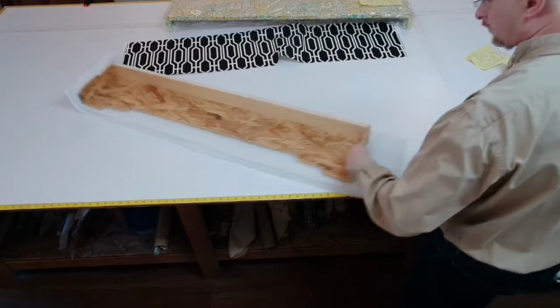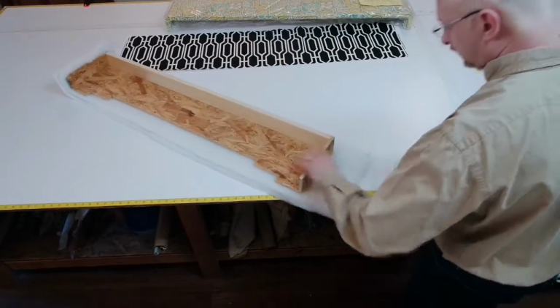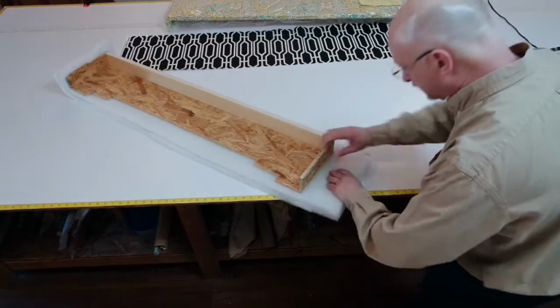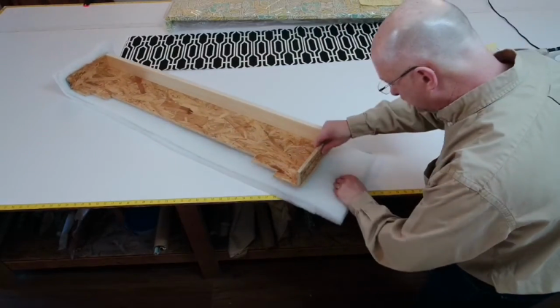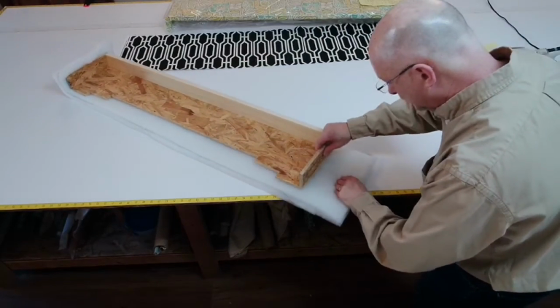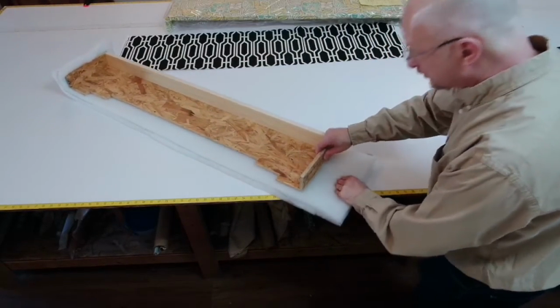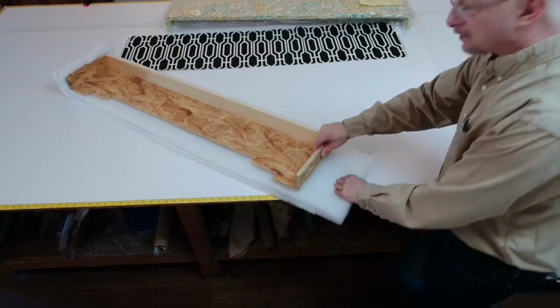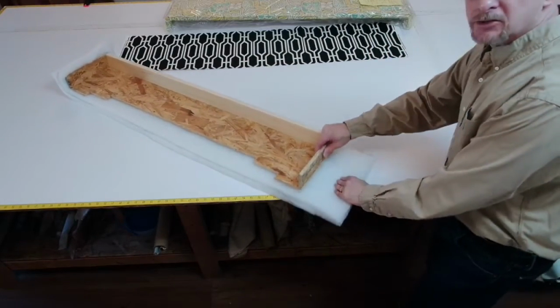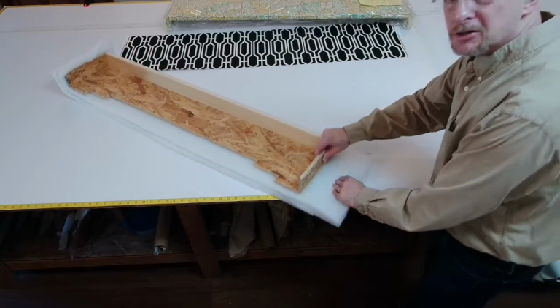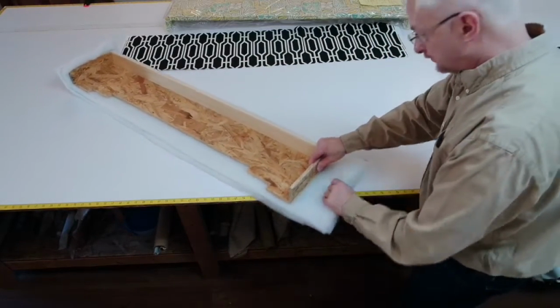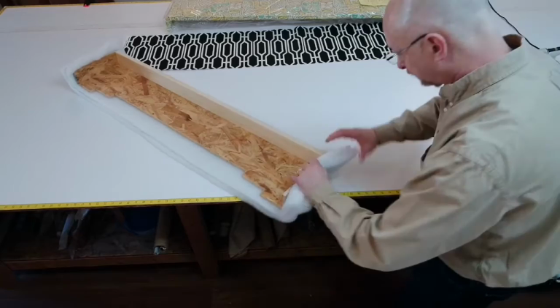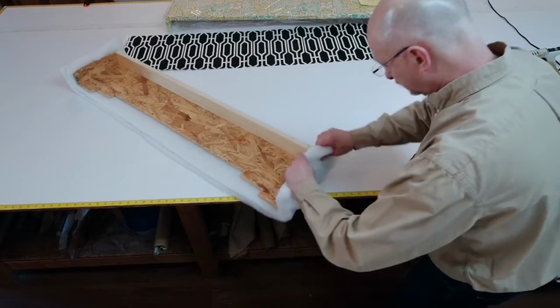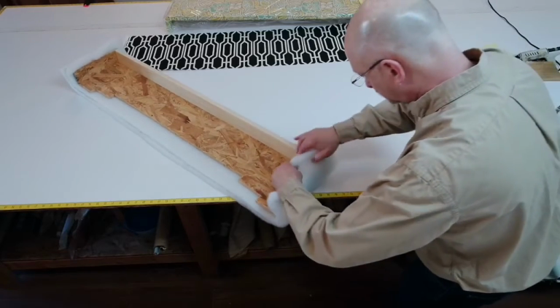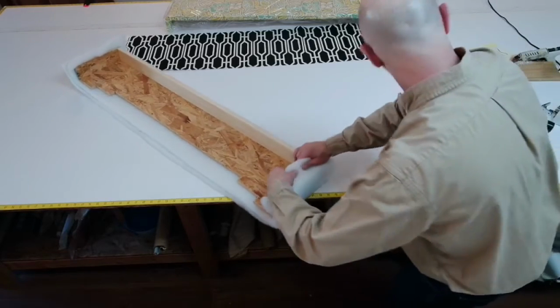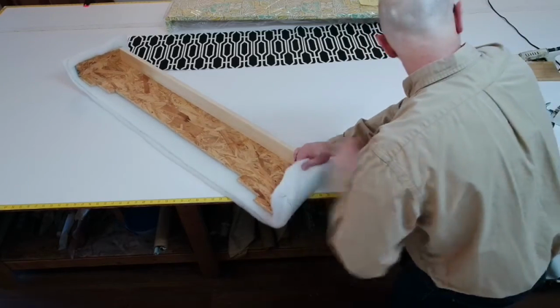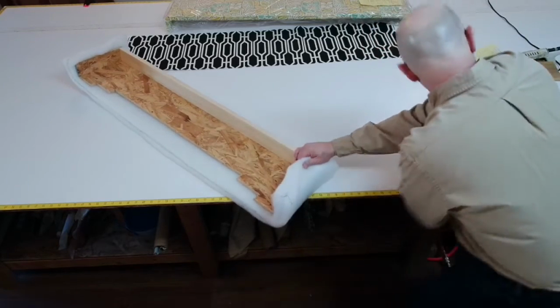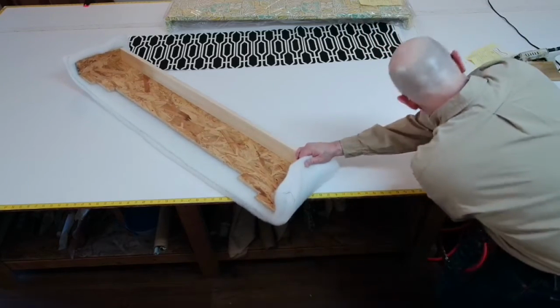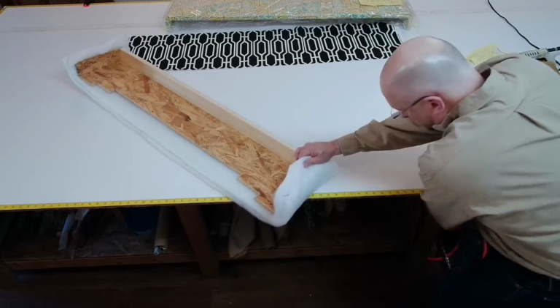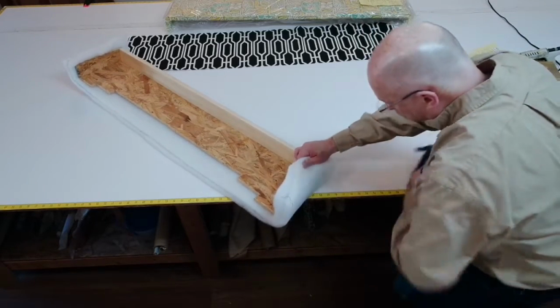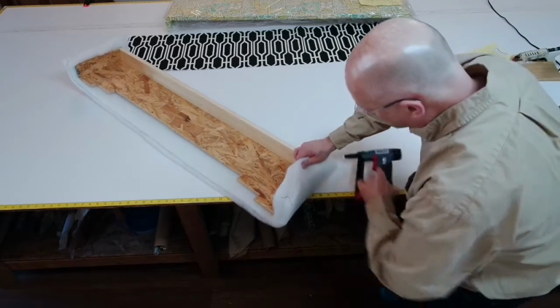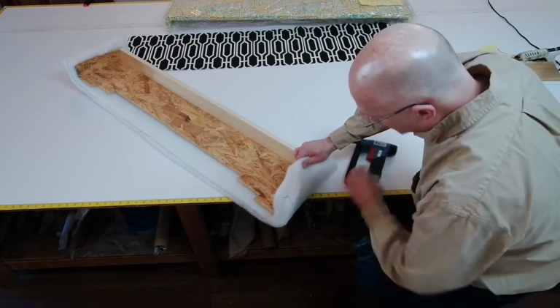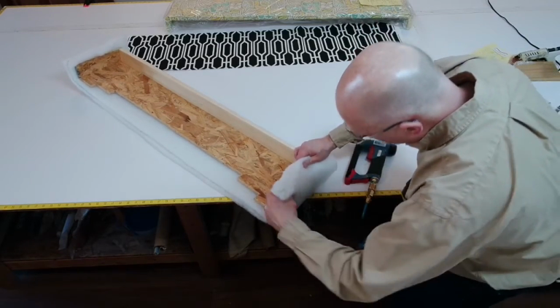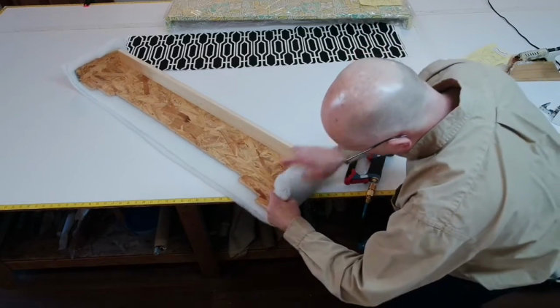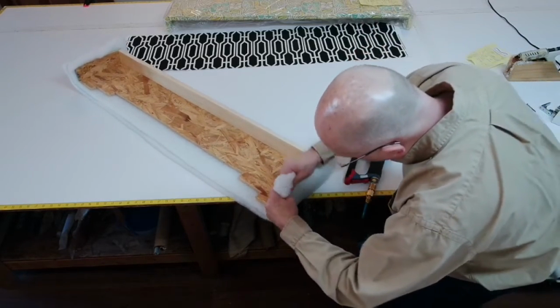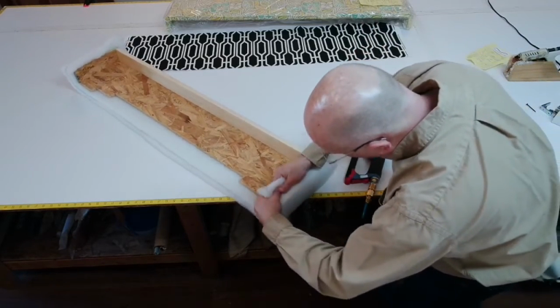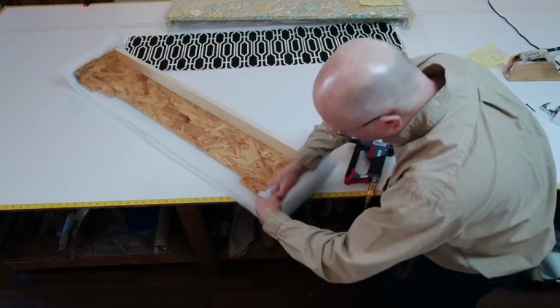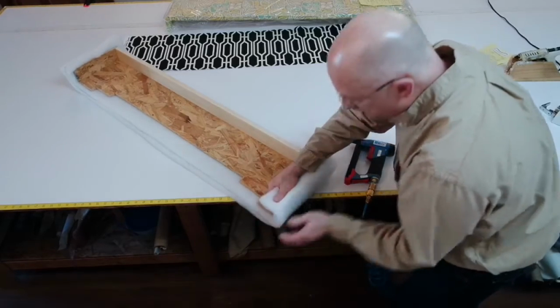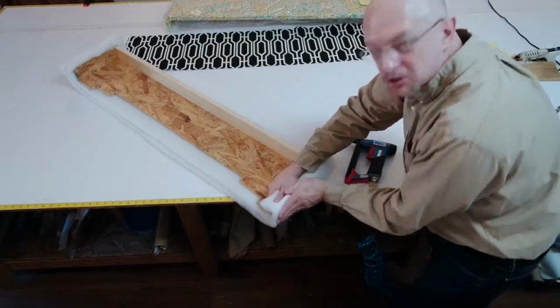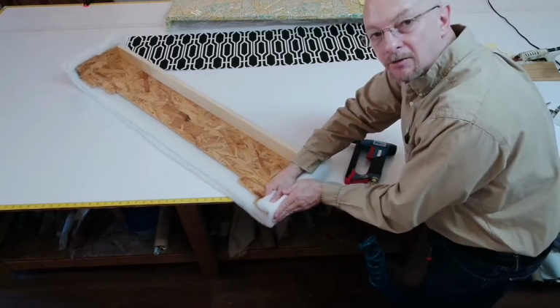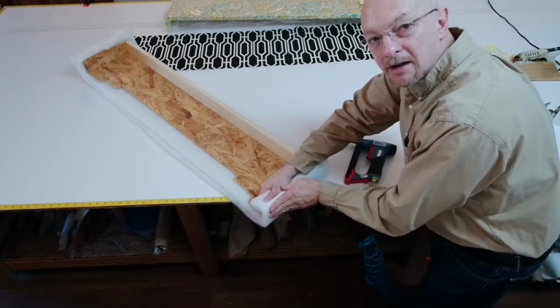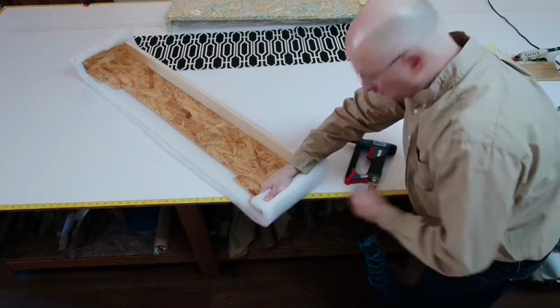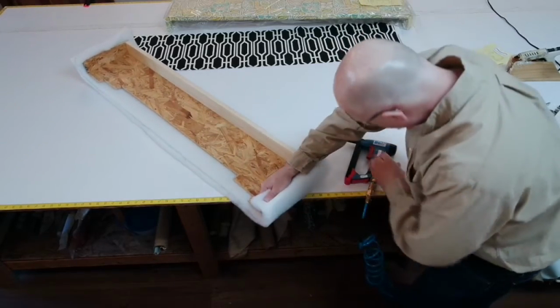Going to the other side, just giving it a light stretch. I'm trying to push down the padding just a little bit.